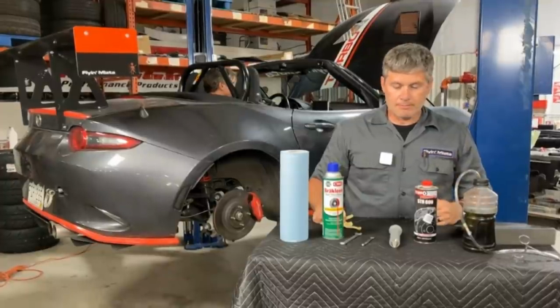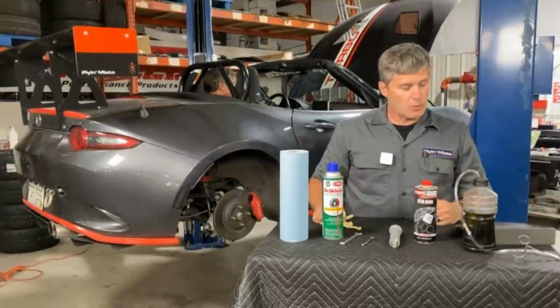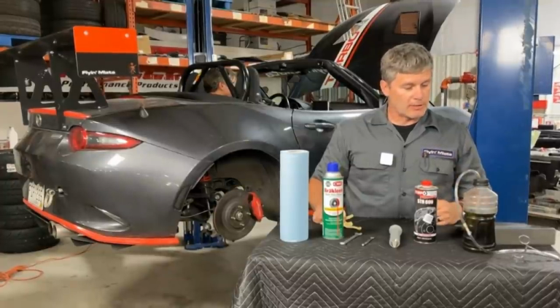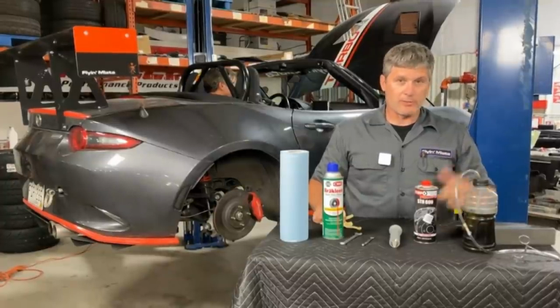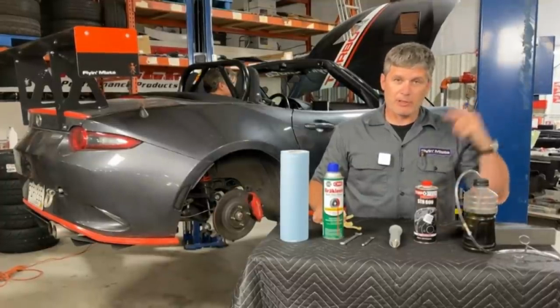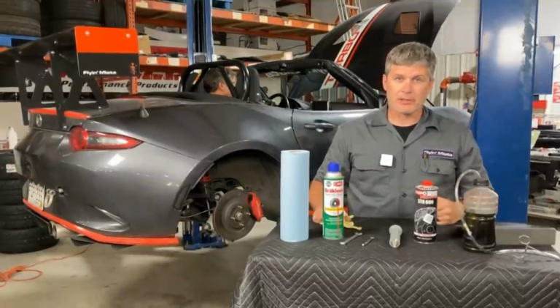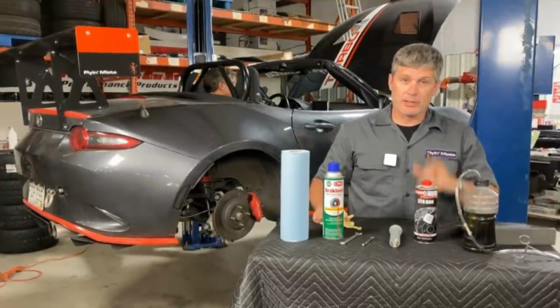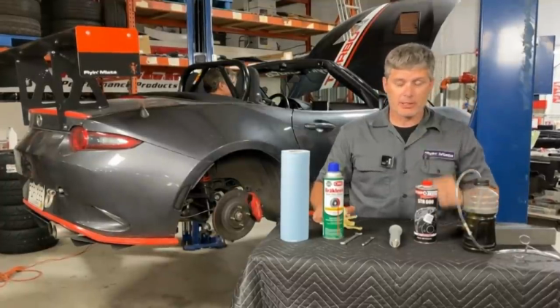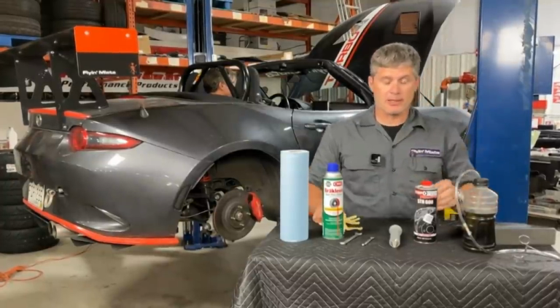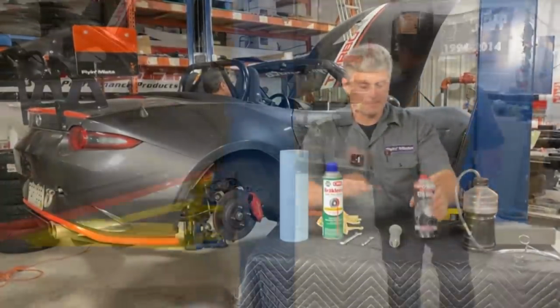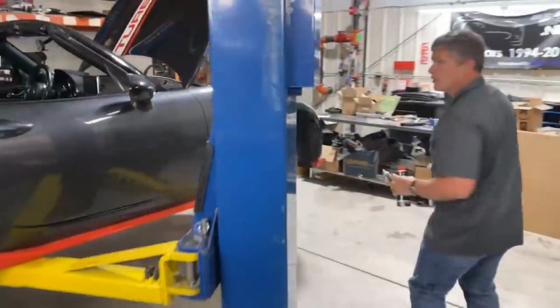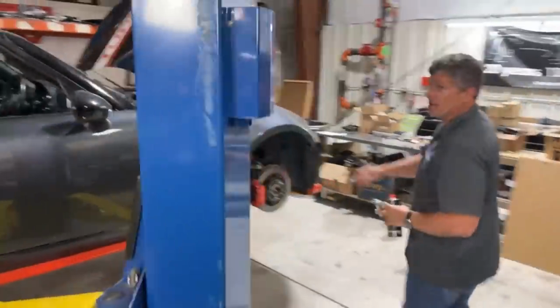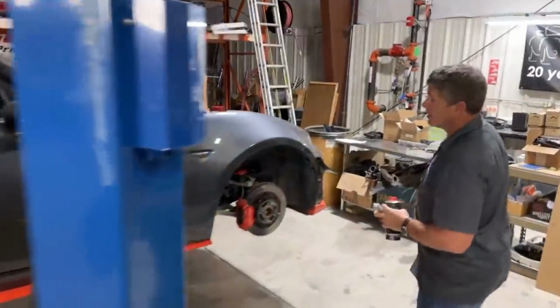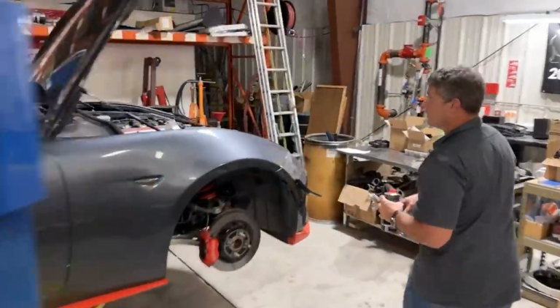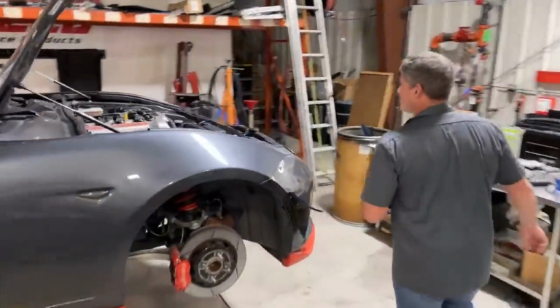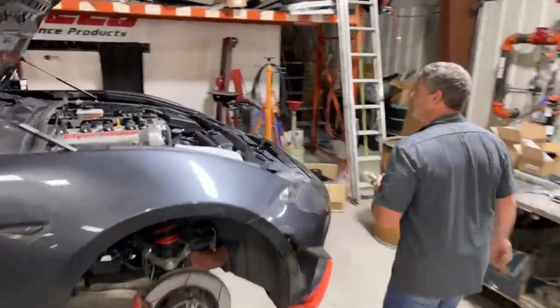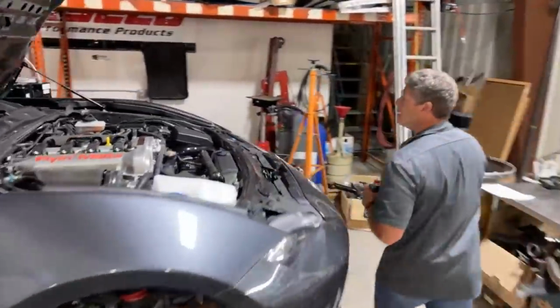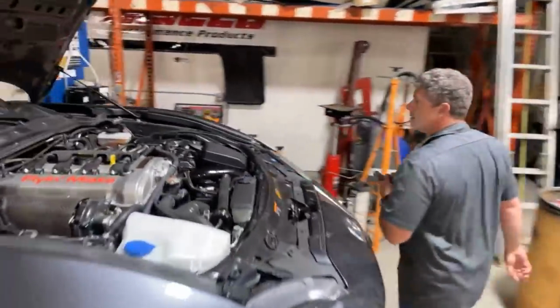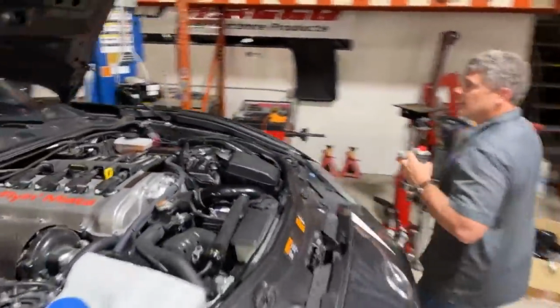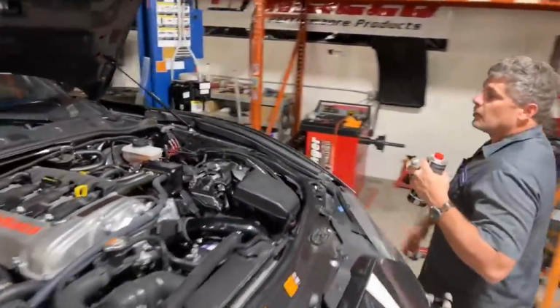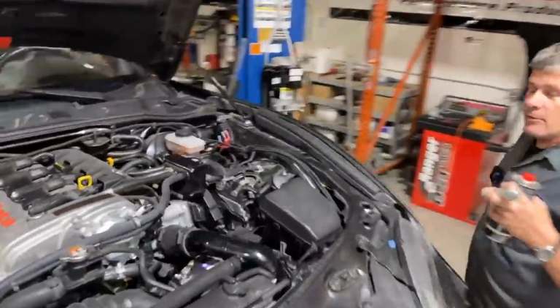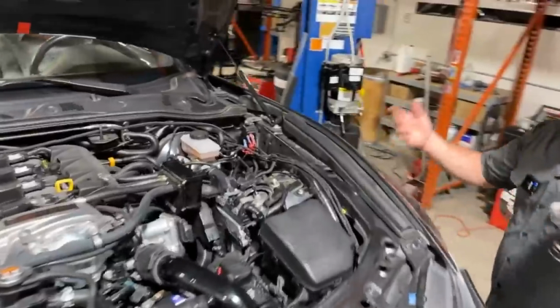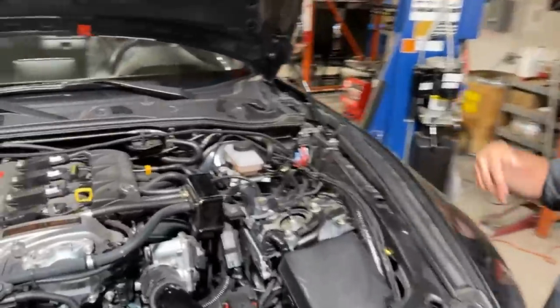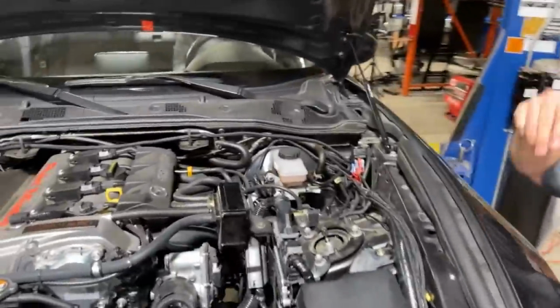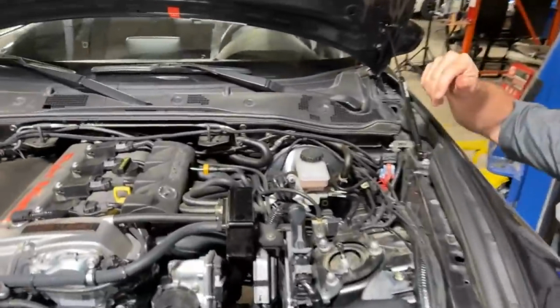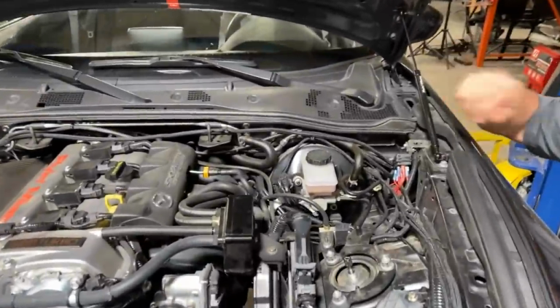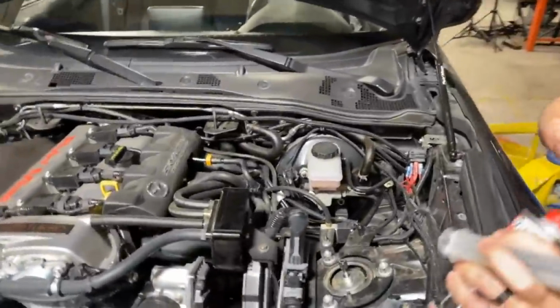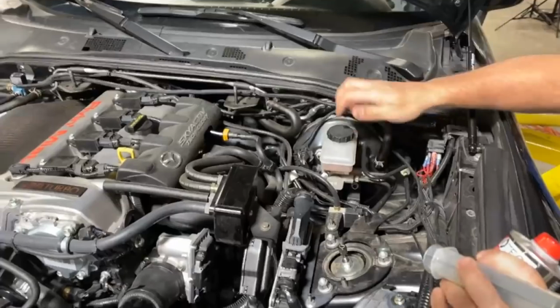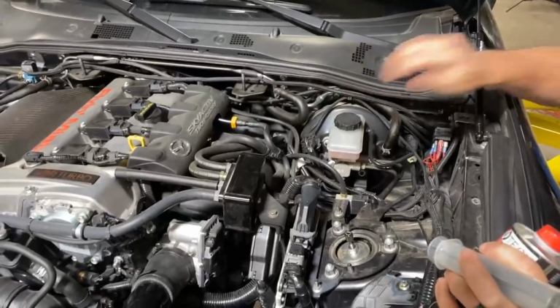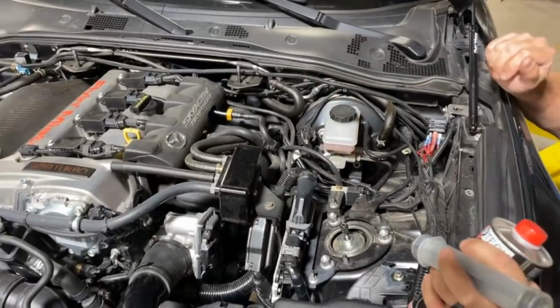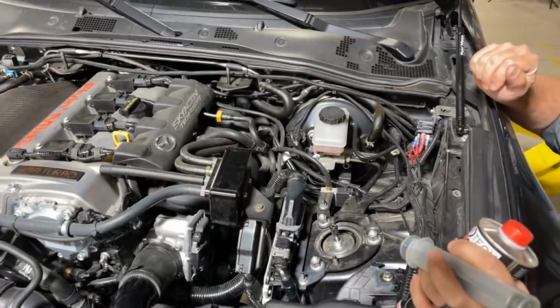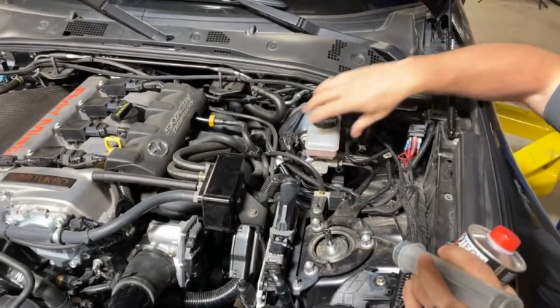Let's walk around and first have a look at the master cylinder — you're going to need to know where that is. It's at the front of the car, under the hood. It'll be on the driver's side. In this case we're talking about a left-hand drive car, but this is the master cylinder reservoir.